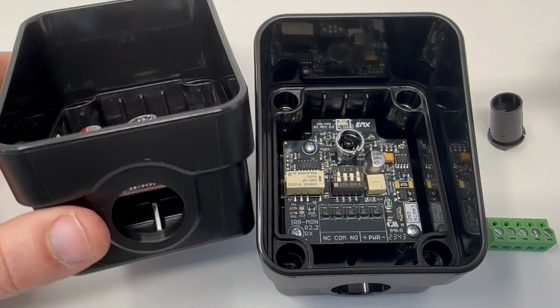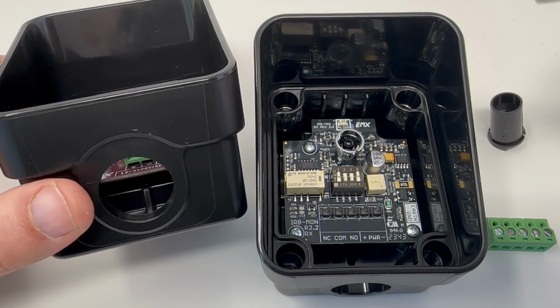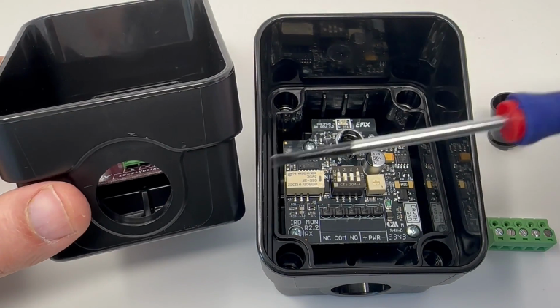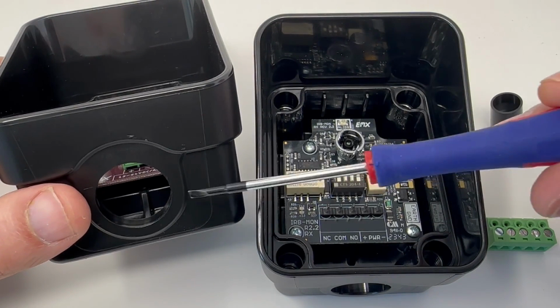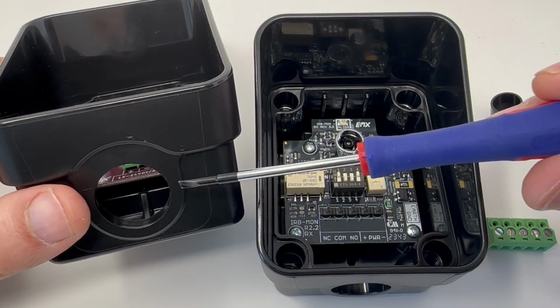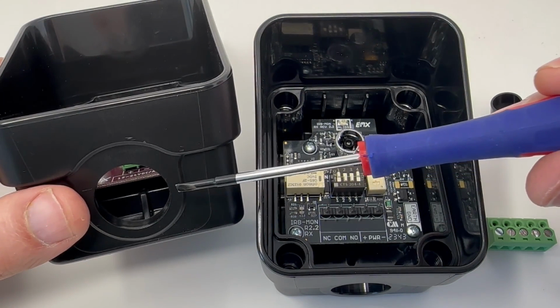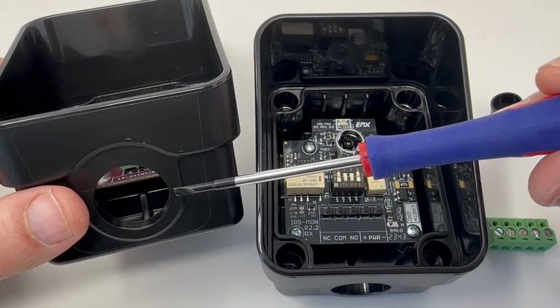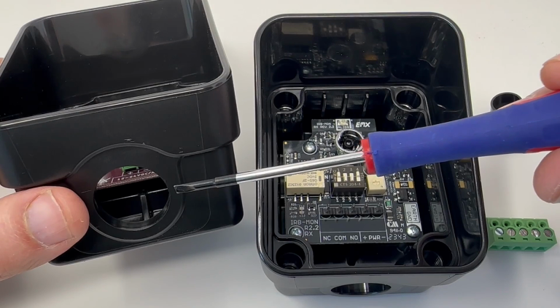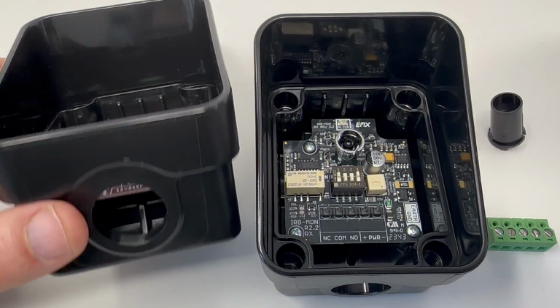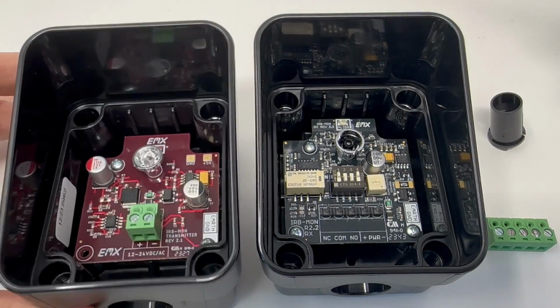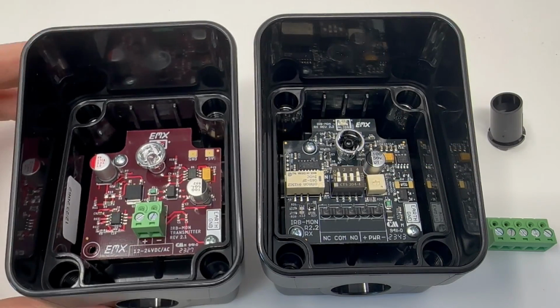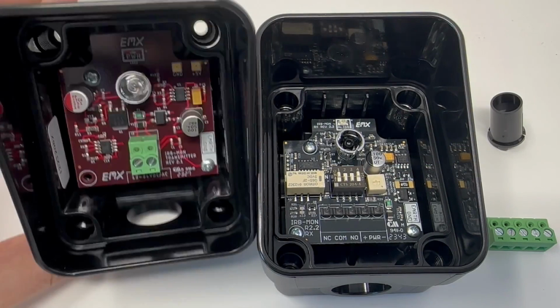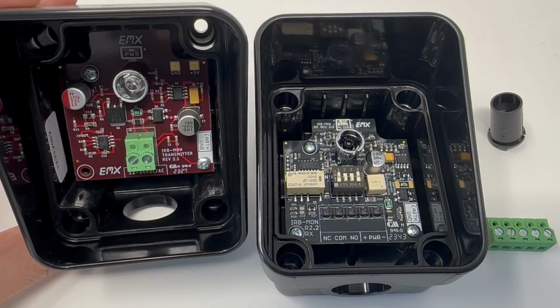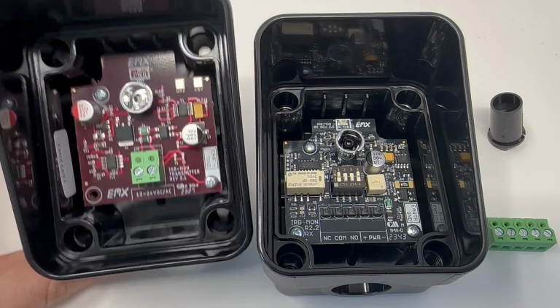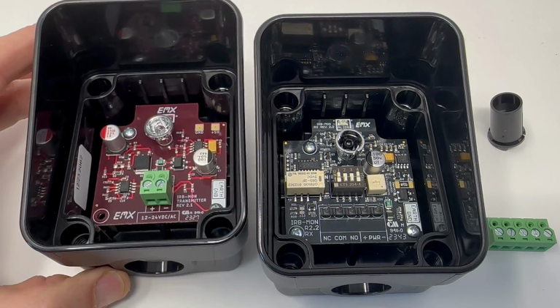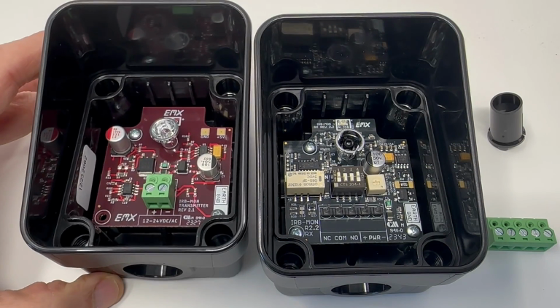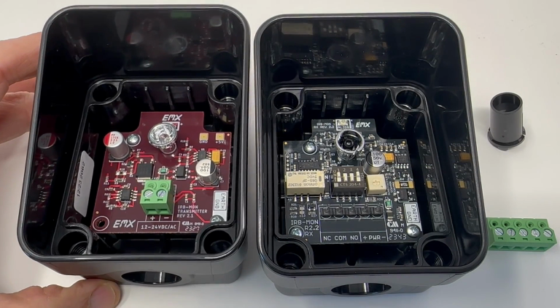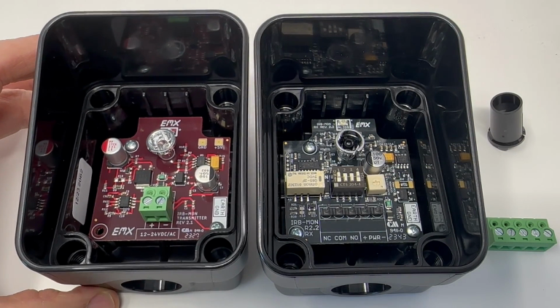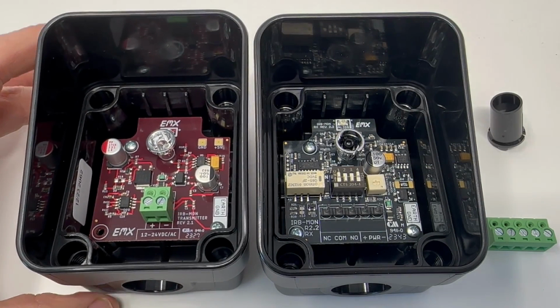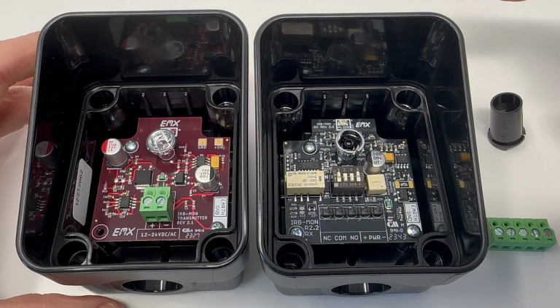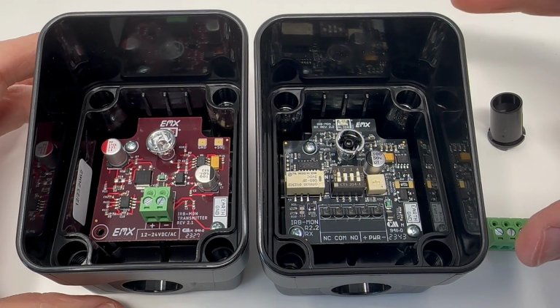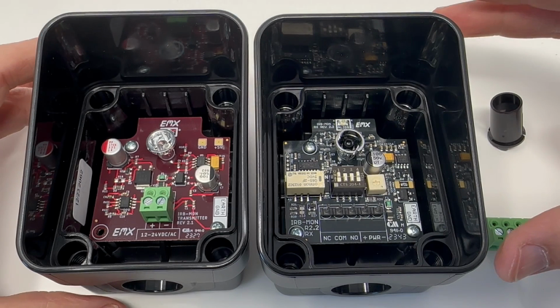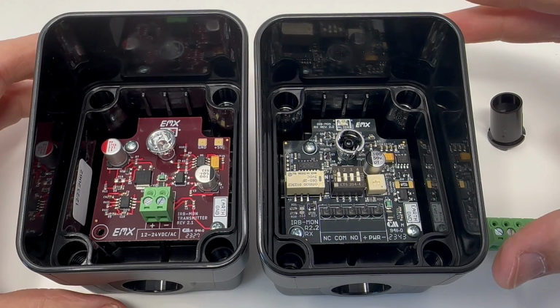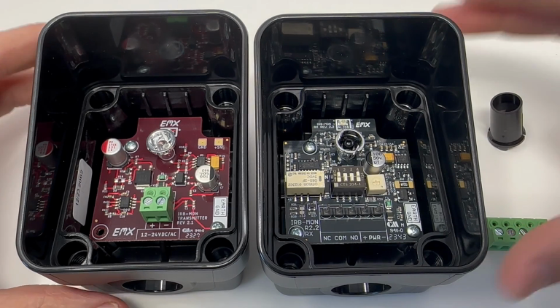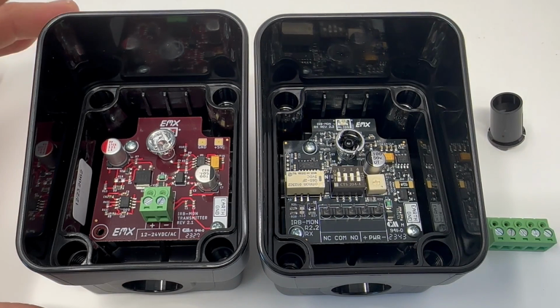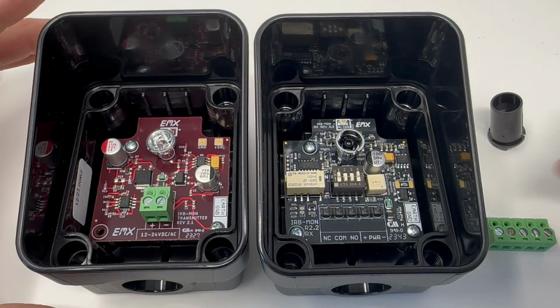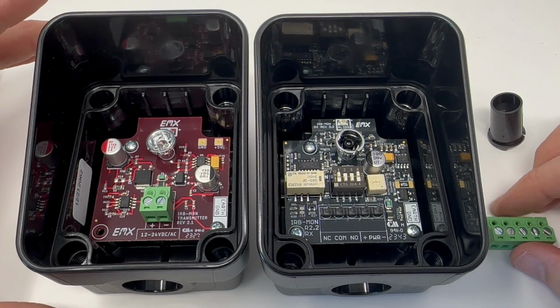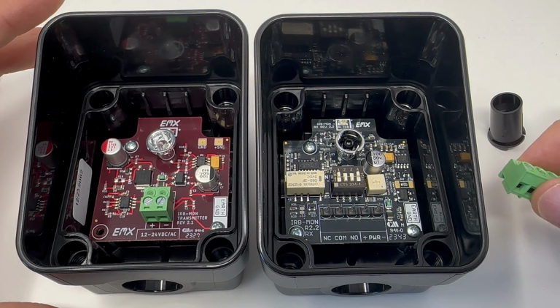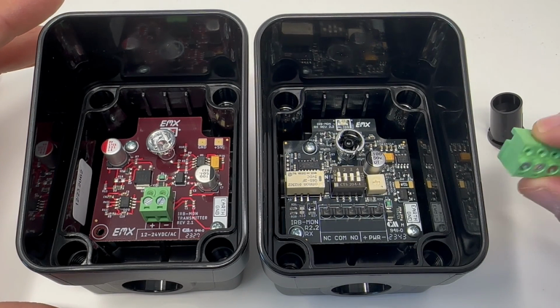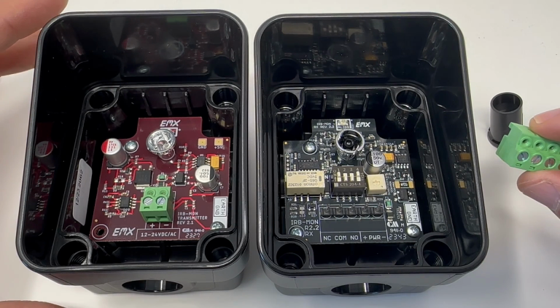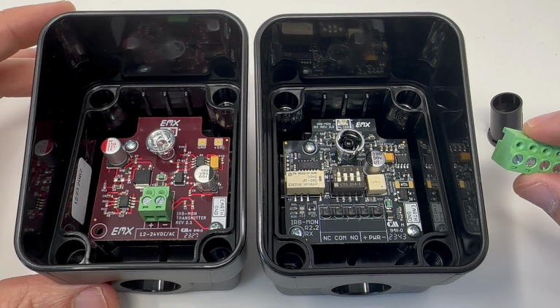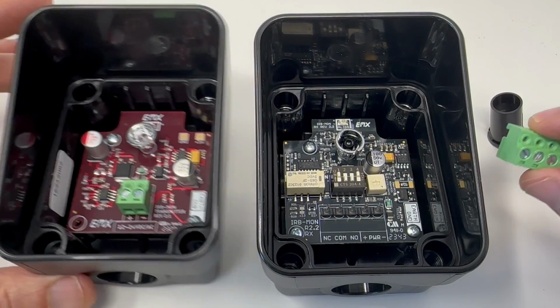One improvement is we've molded in a hole in the bottom of the housing which will accept a half-inch NPT connection from conduit. The second thing is we've gone to detachable terminal blocks to make wiring a little bit easier.